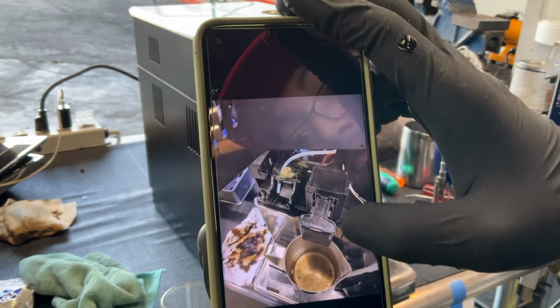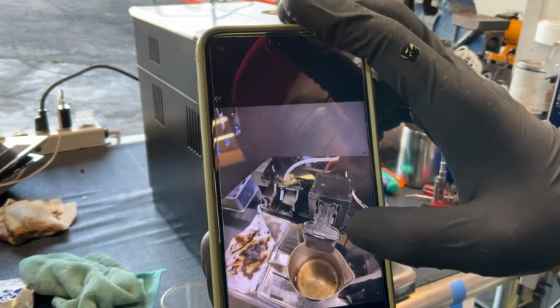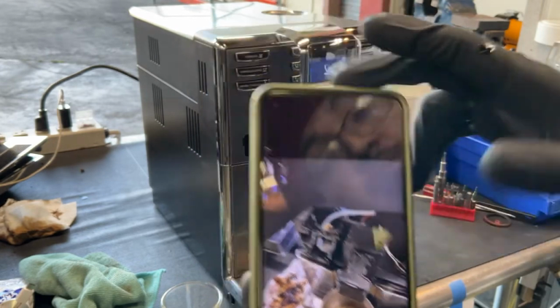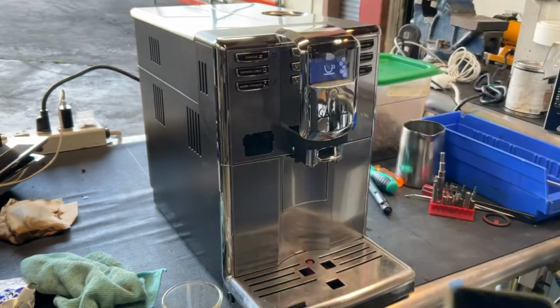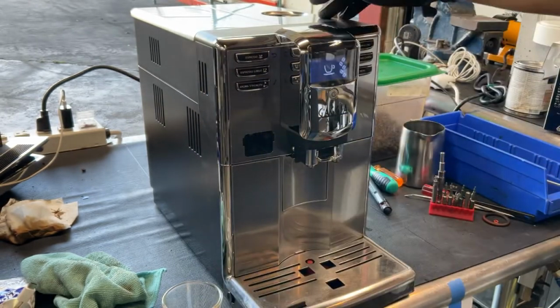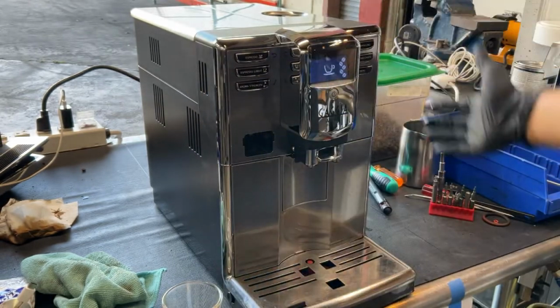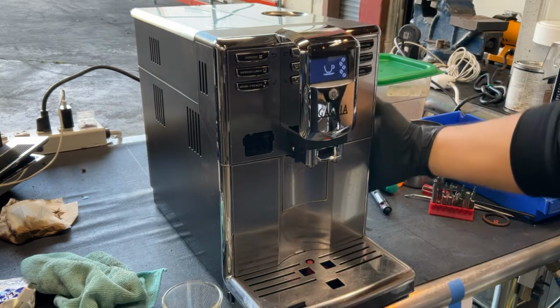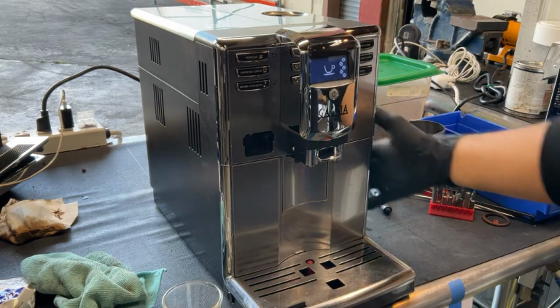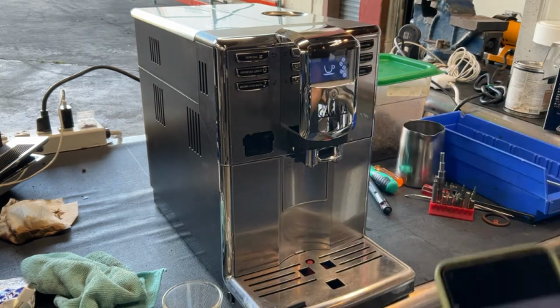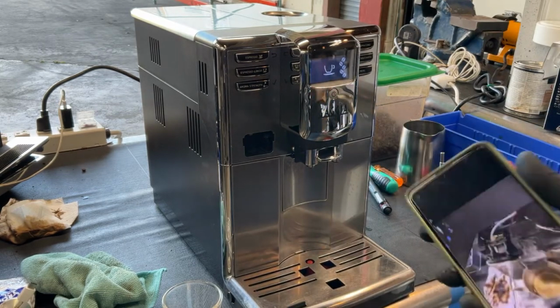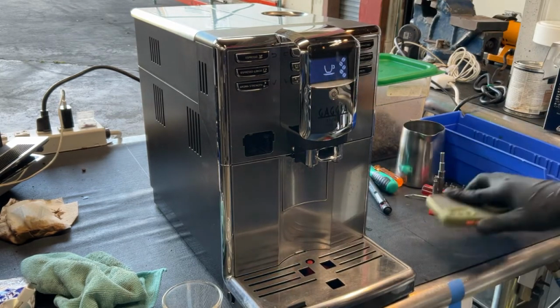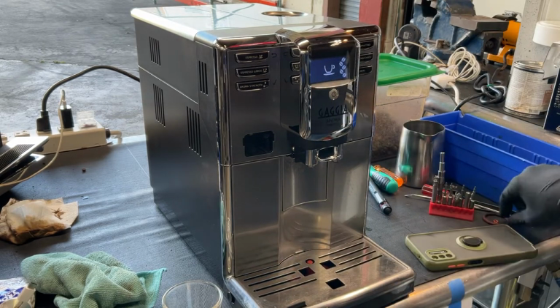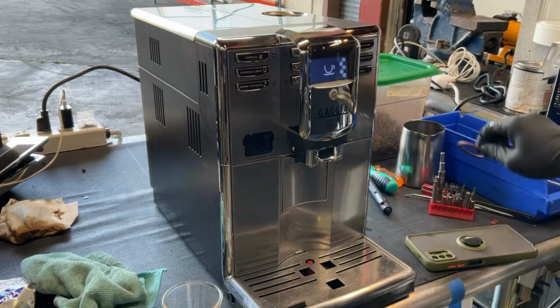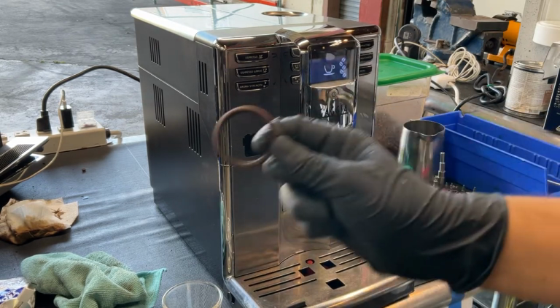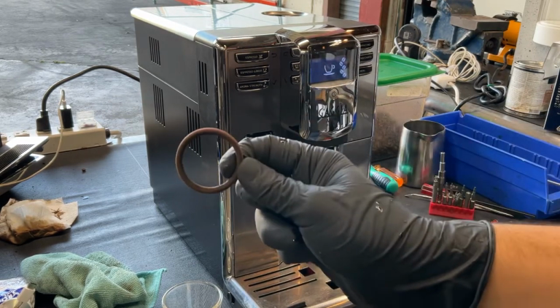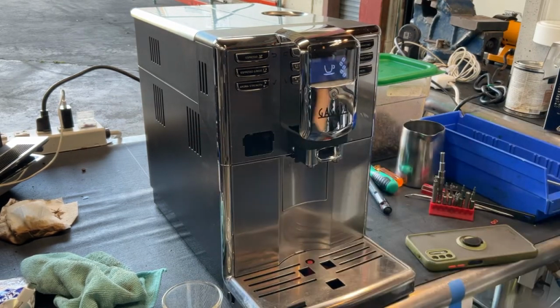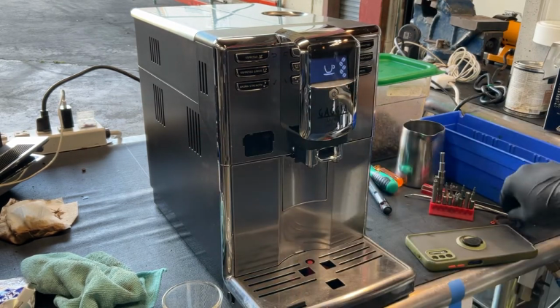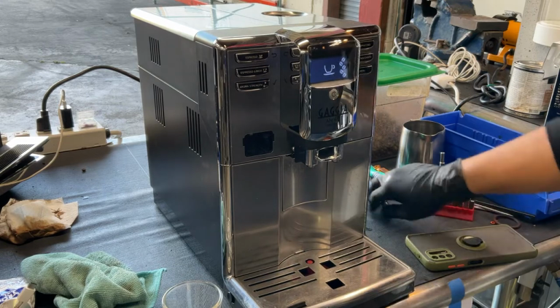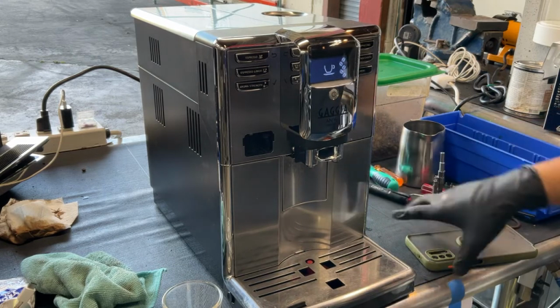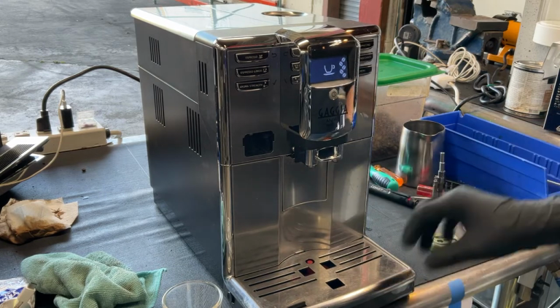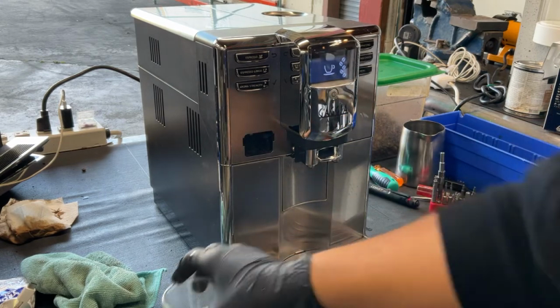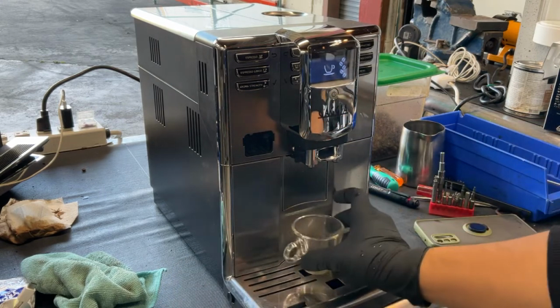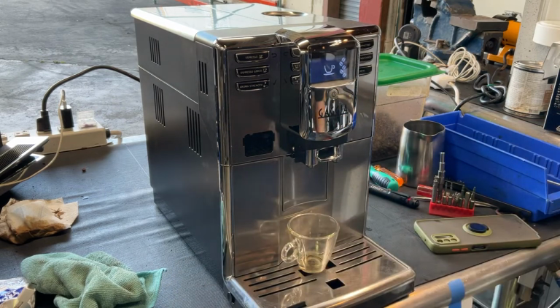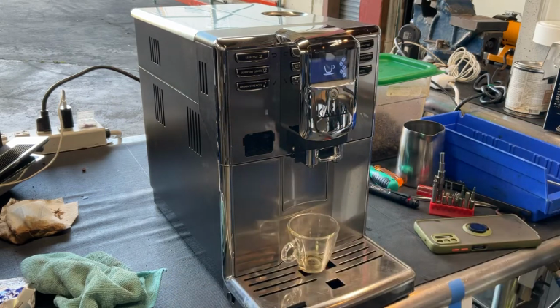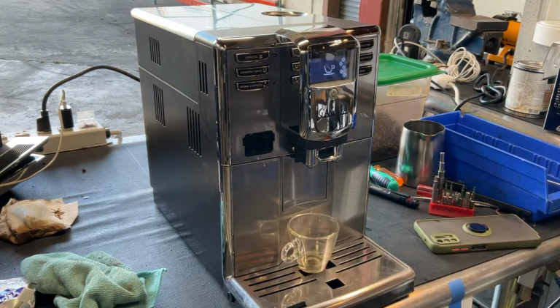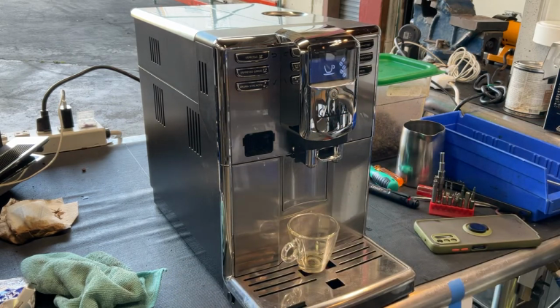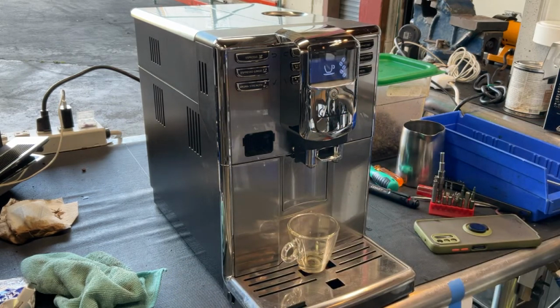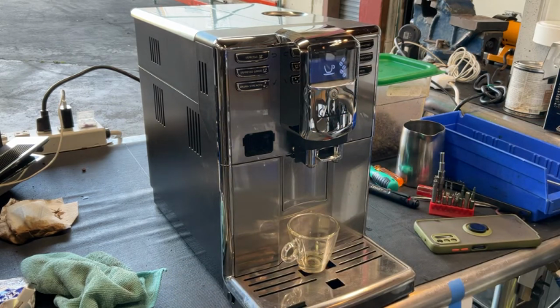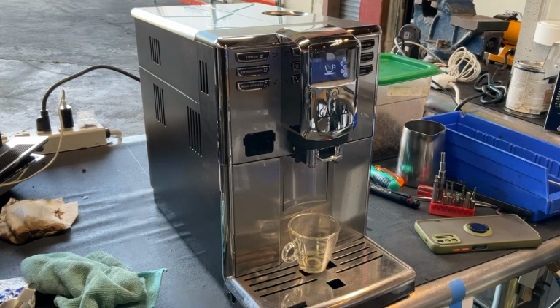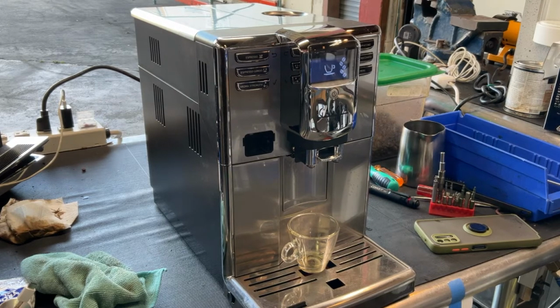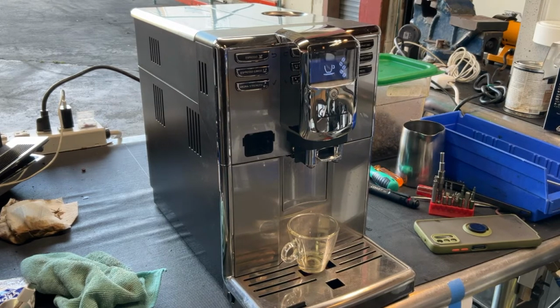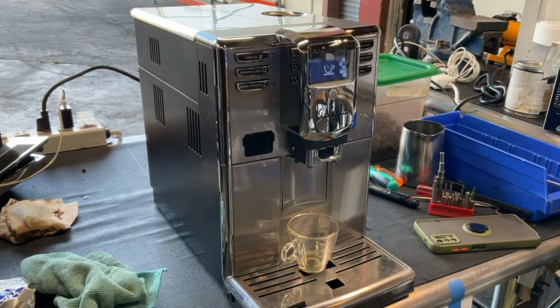We rinsed it very well. We also cleaned the grinder a bit and serviced the brew unit. We replaced the gasket of the brew unit and replaced the valve of the machine as well. So we did a bit of work with this espresso machine — we had to clean it very well.